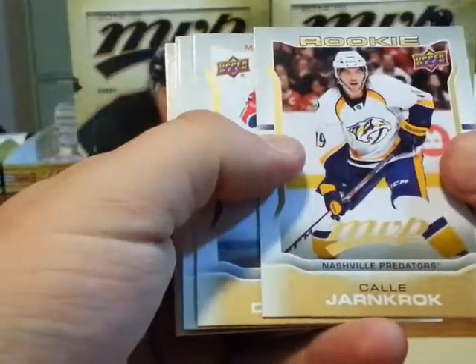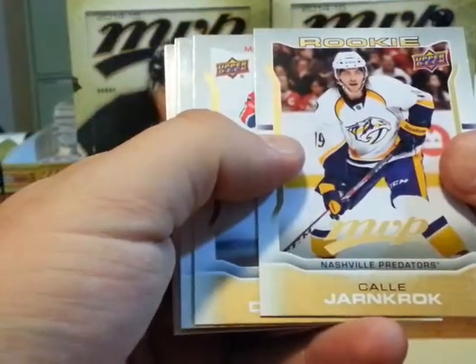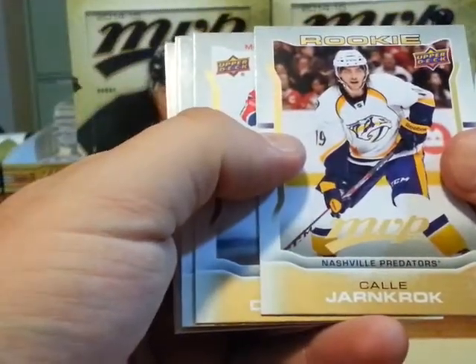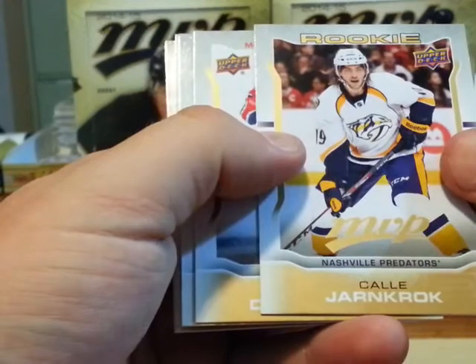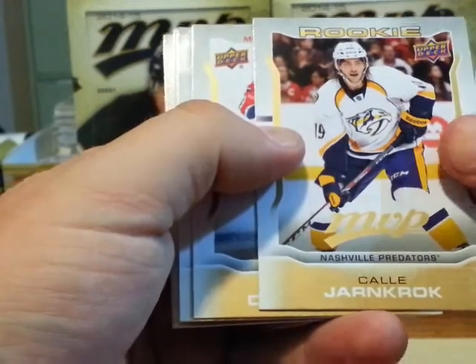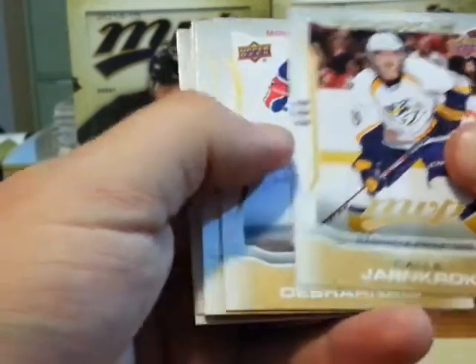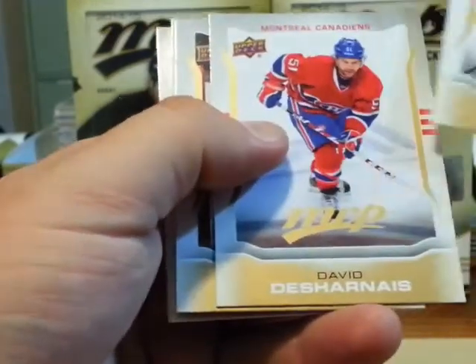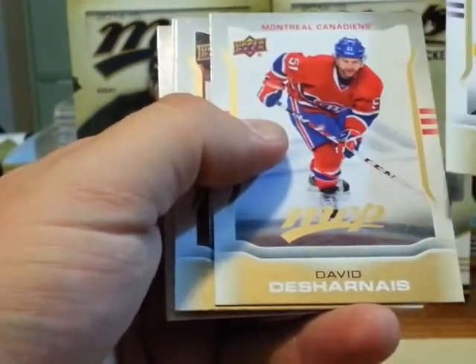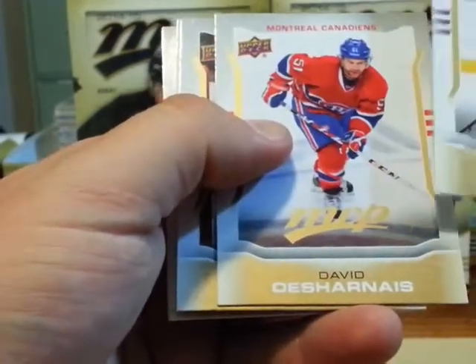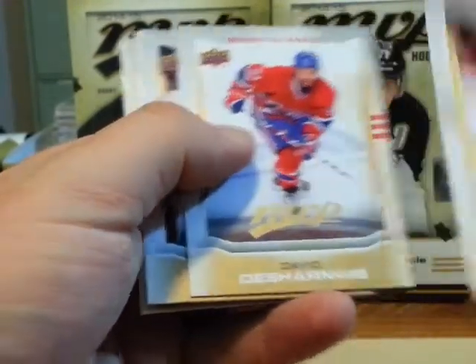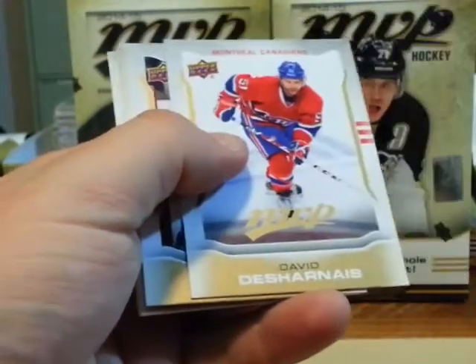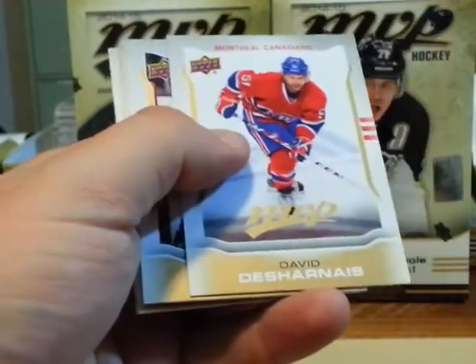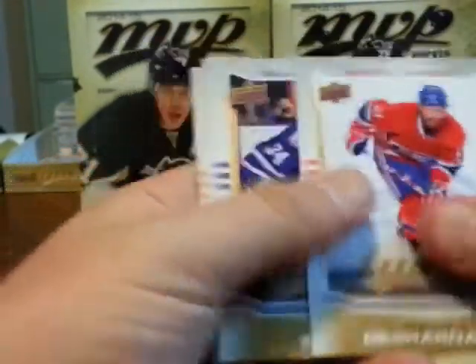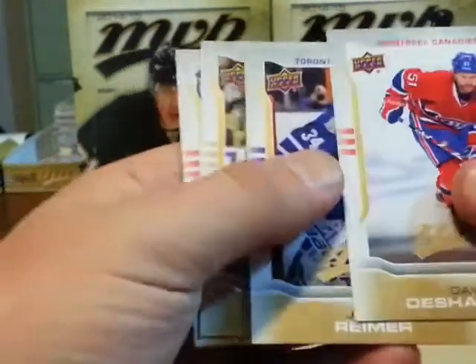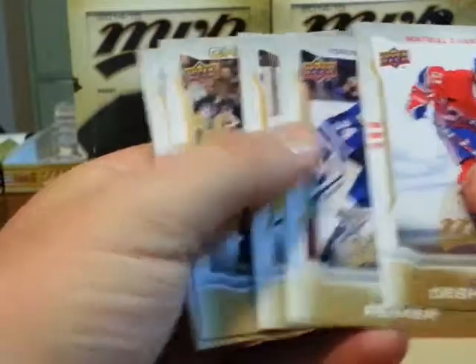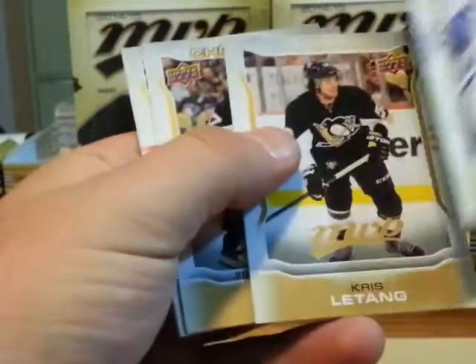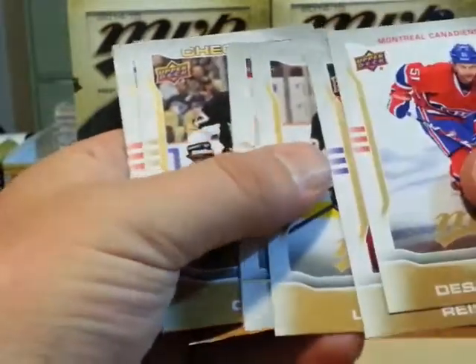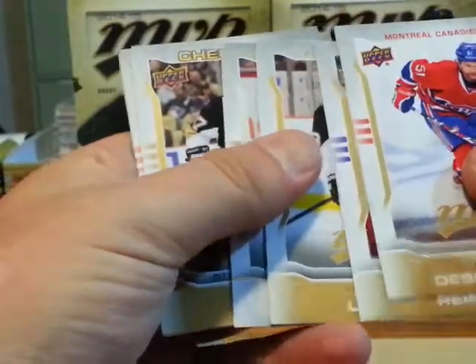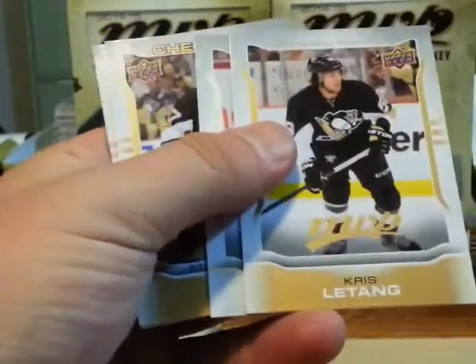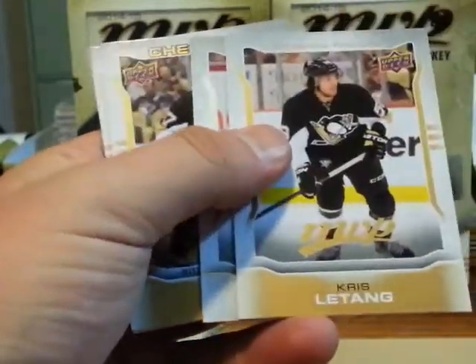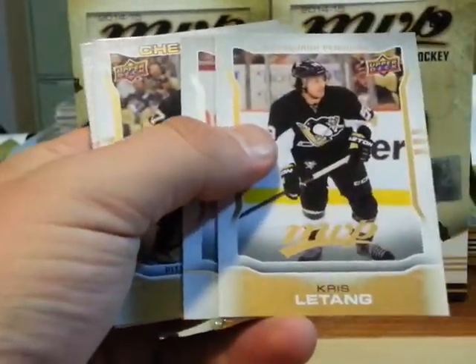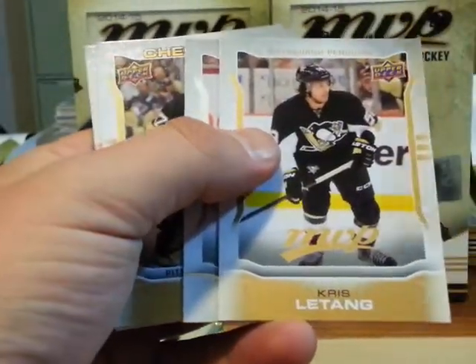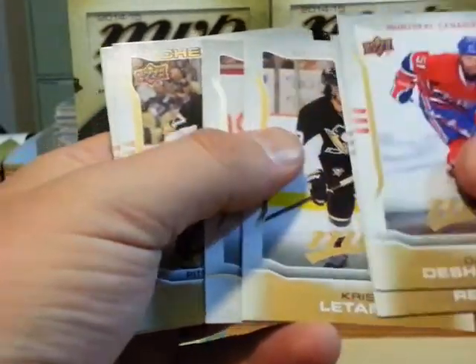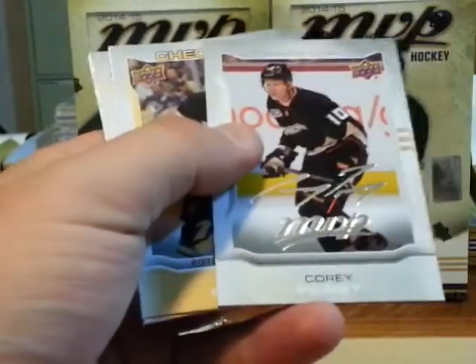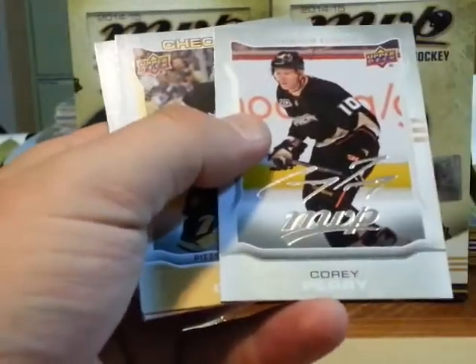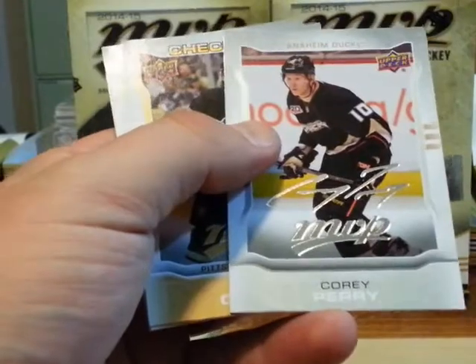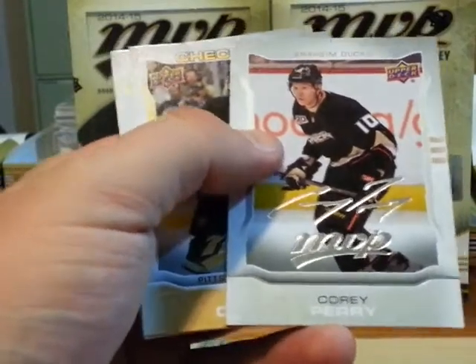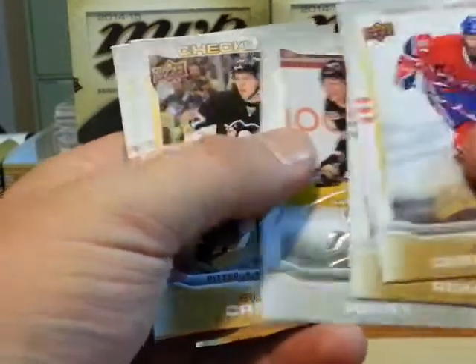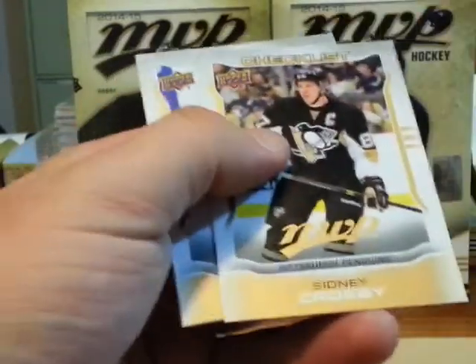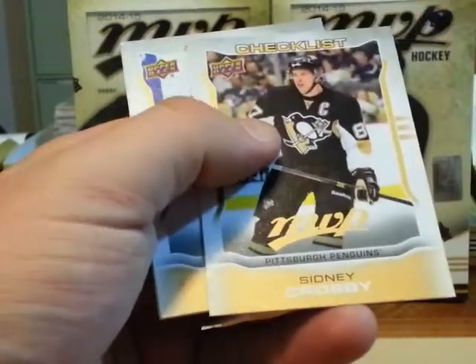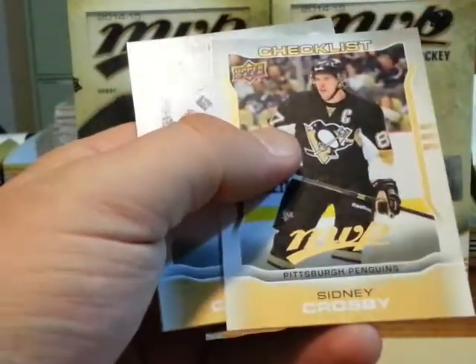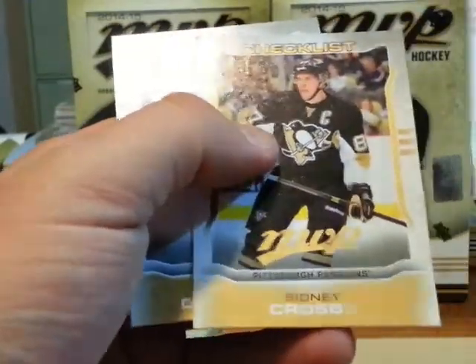Kyle Yarorock, something like that, rookie. And we got Chris Letang short print, Corey Perry silver script. And a checklist, Sidney Crosby.